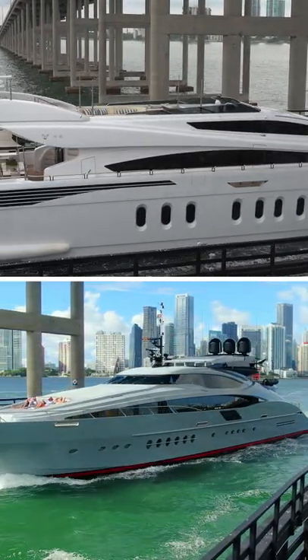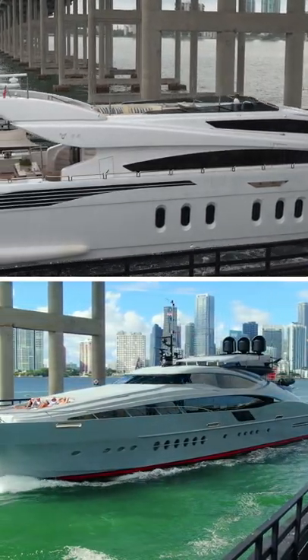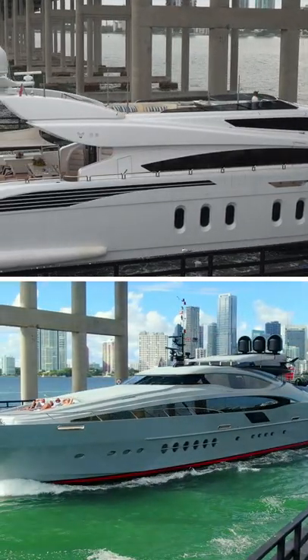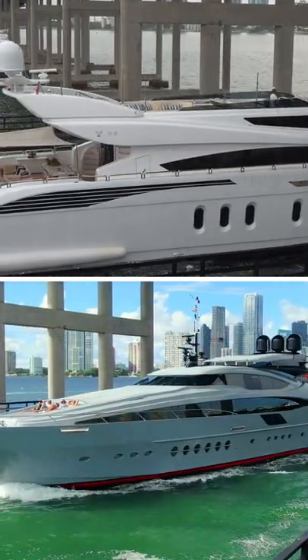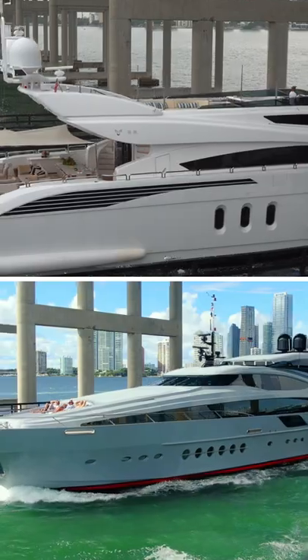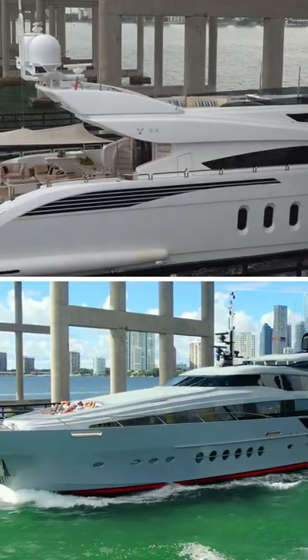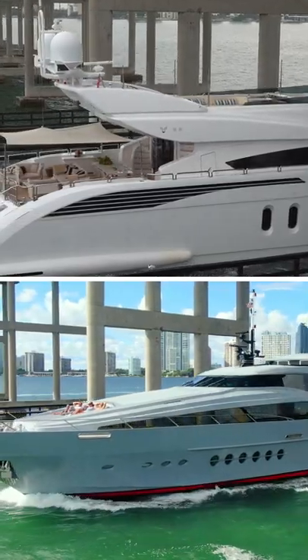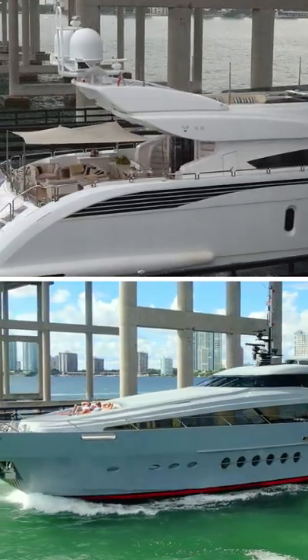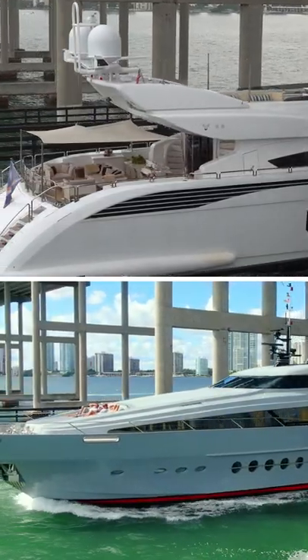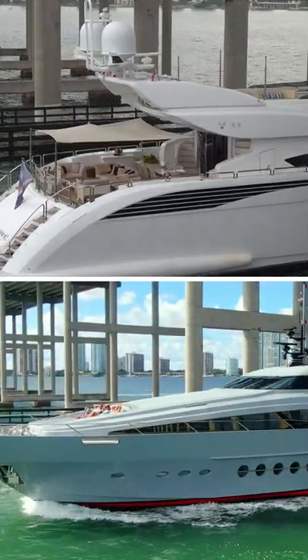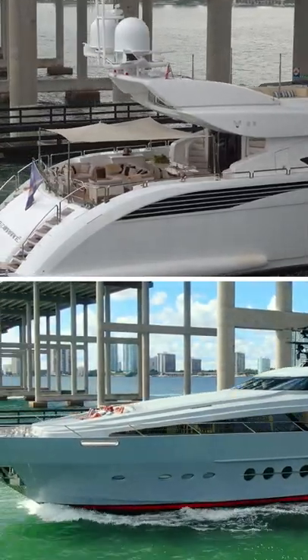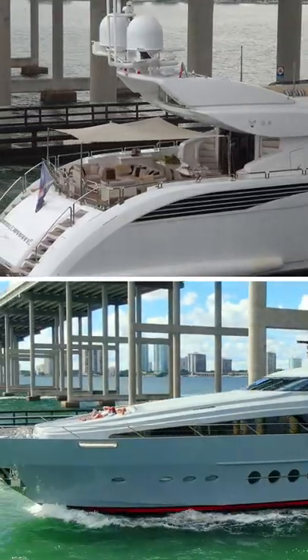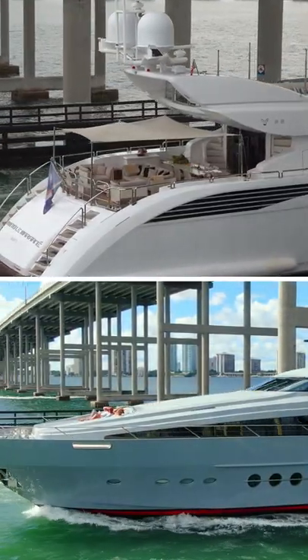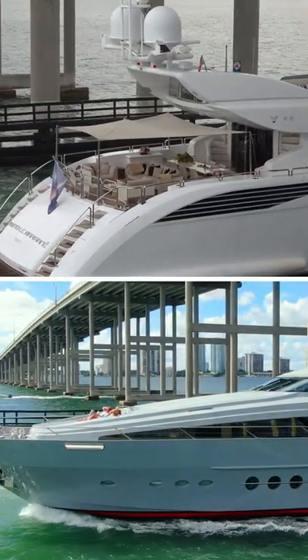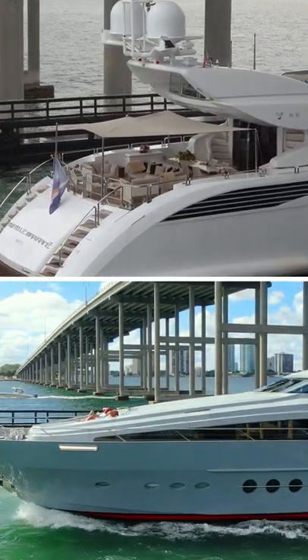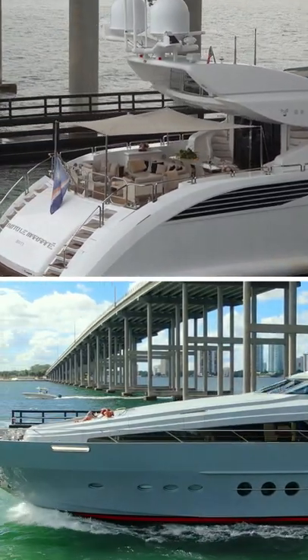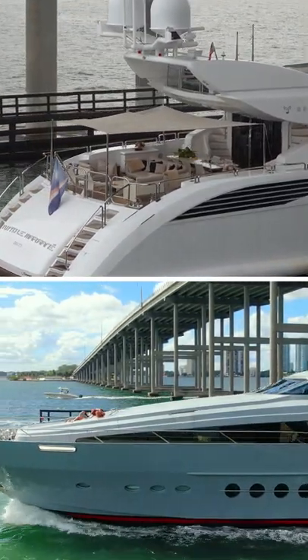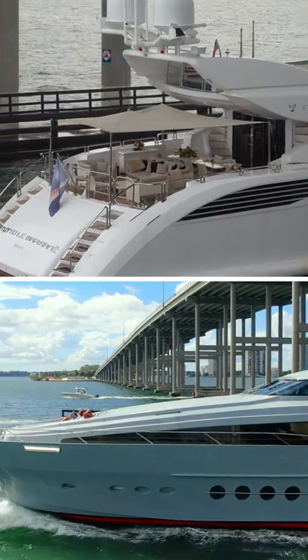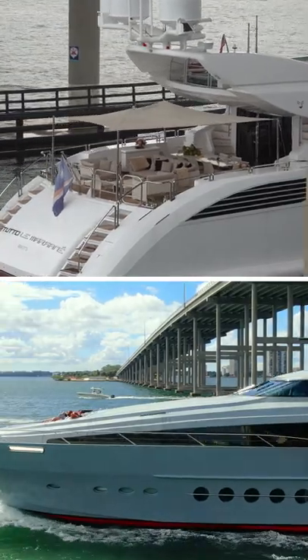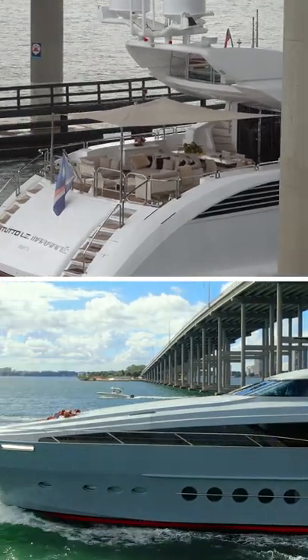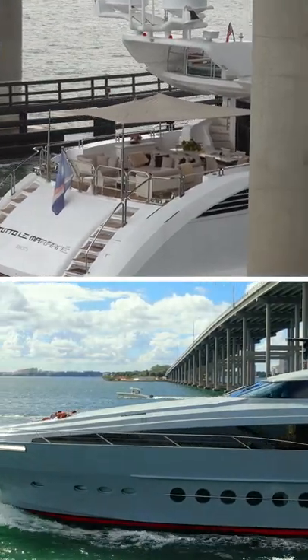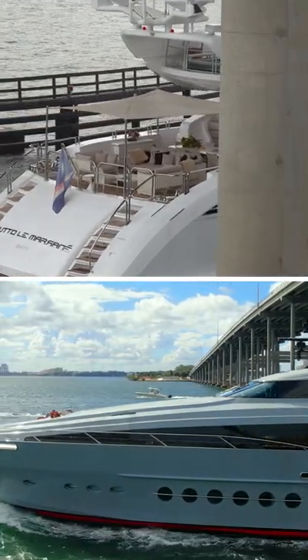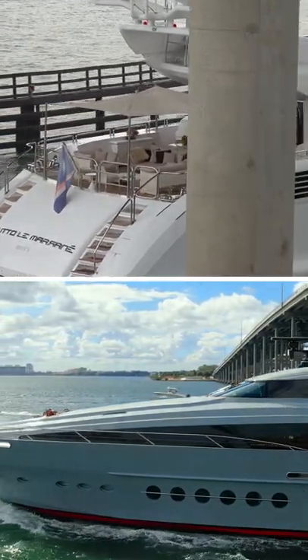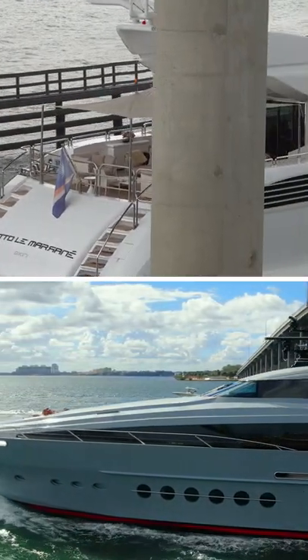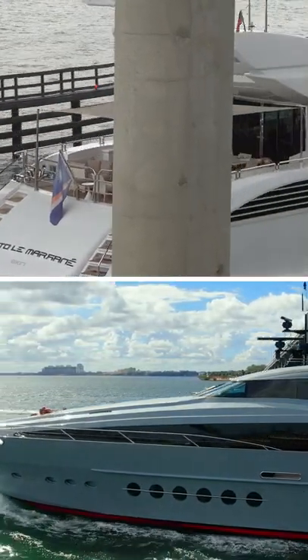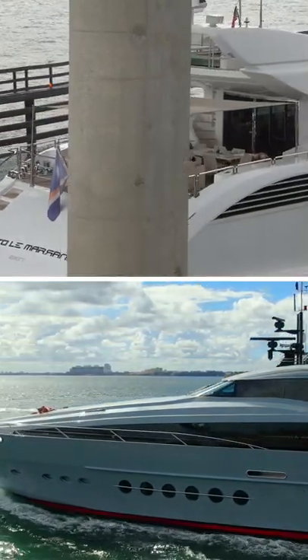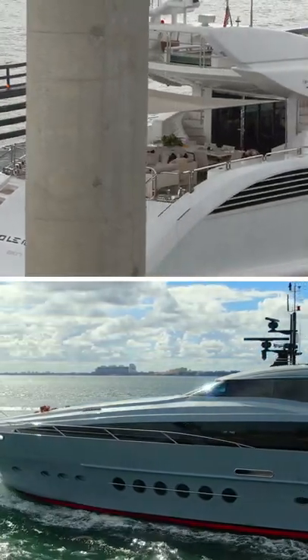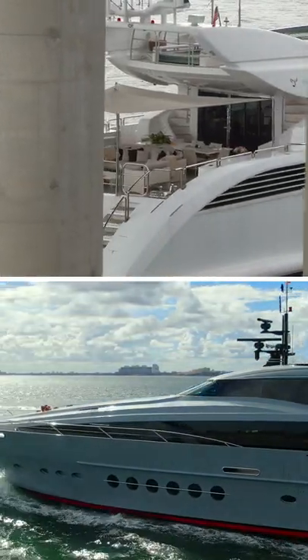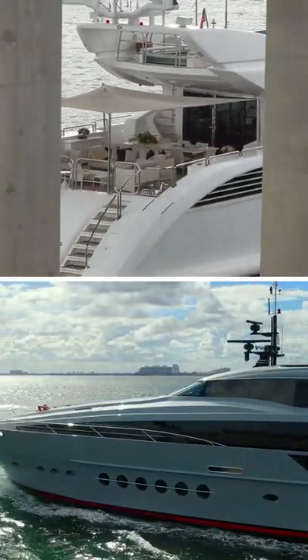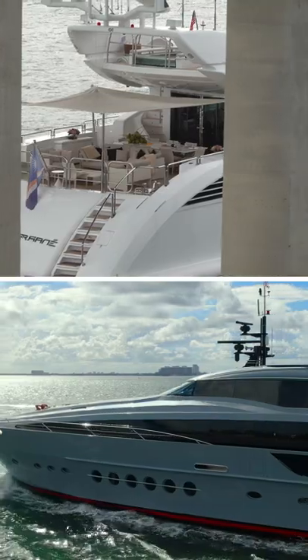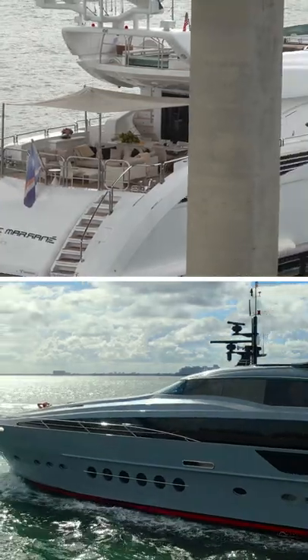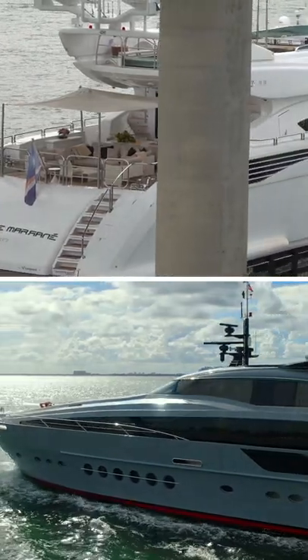Thank you for participating. The Yacht Mogul and Yachting Hub Miami — the world's largest yachting profile — promoting the yachting lifestyle. Visit and subscribe to our channels. Thanks for watching.